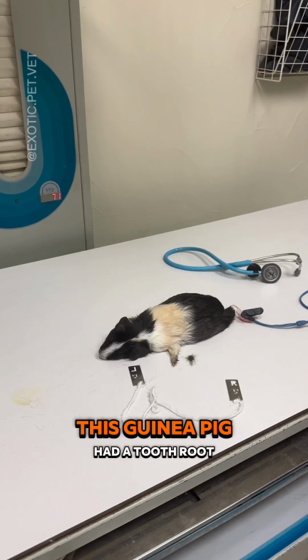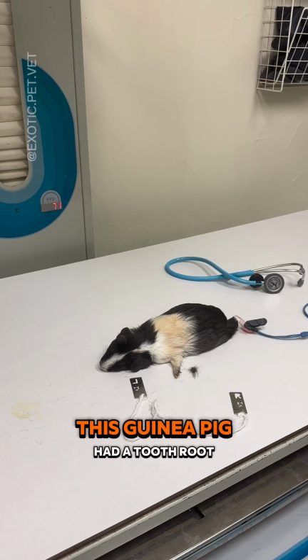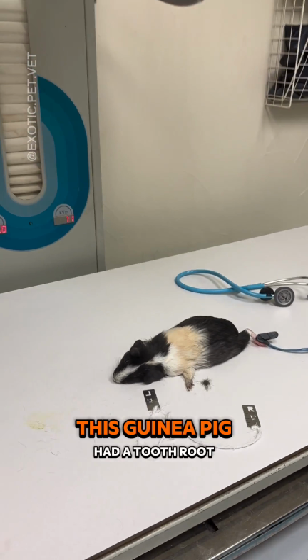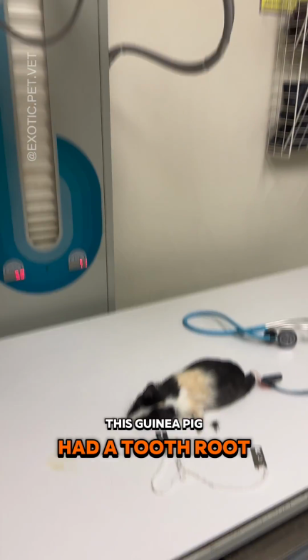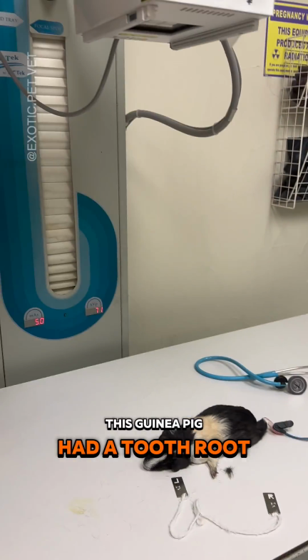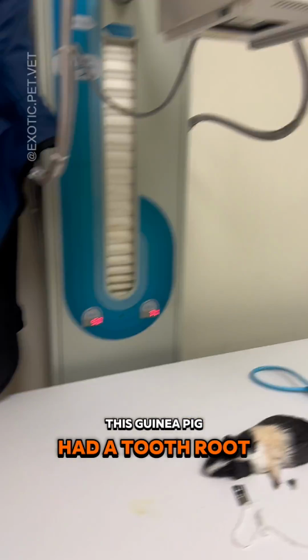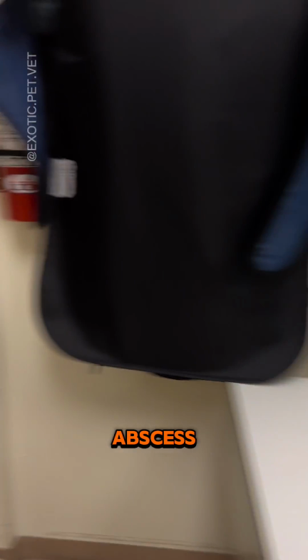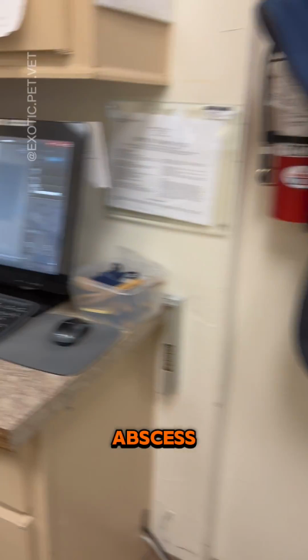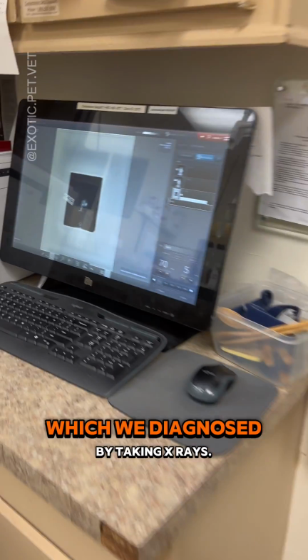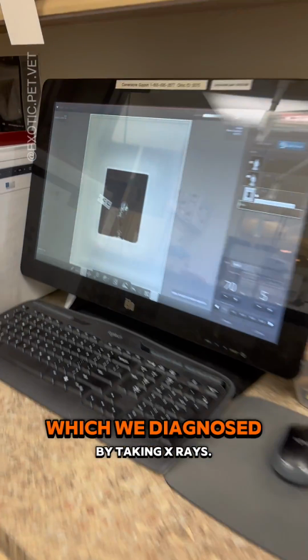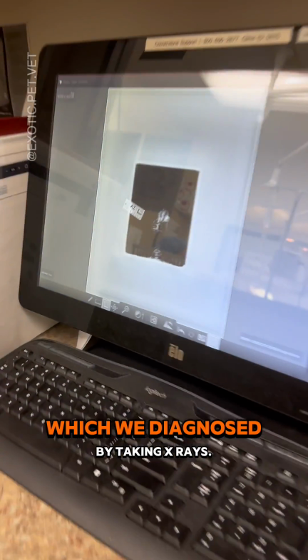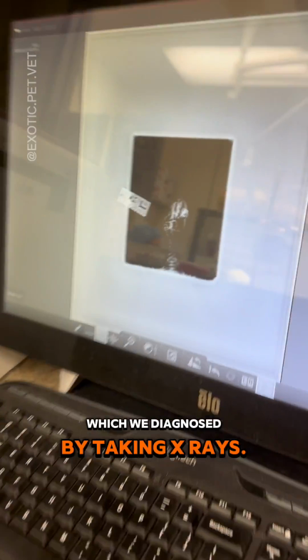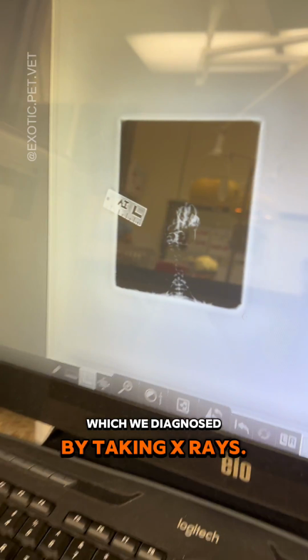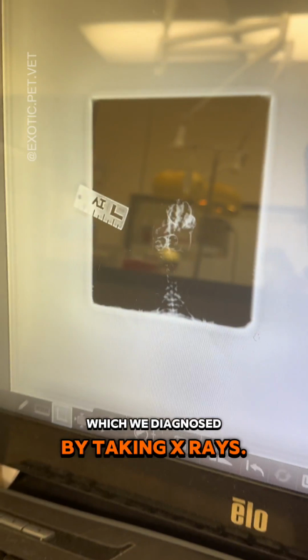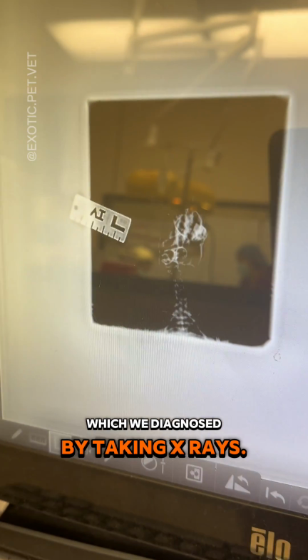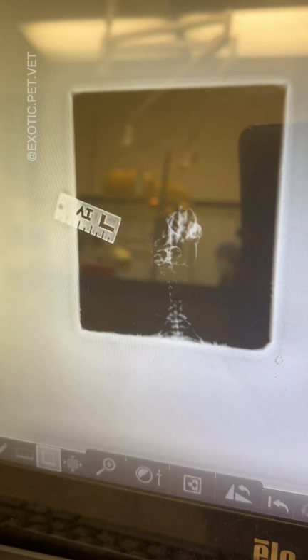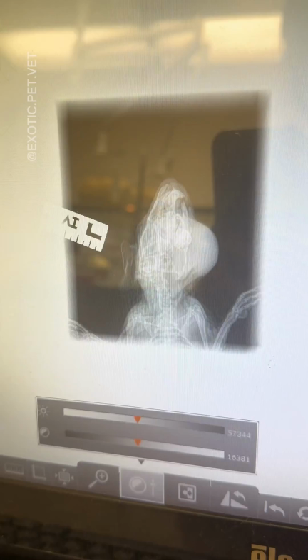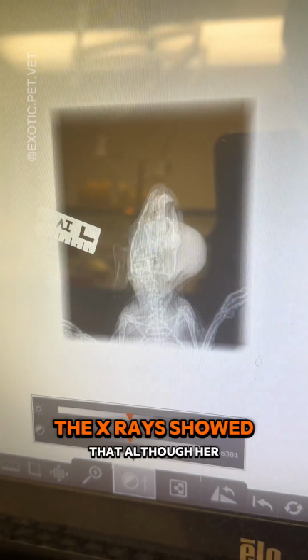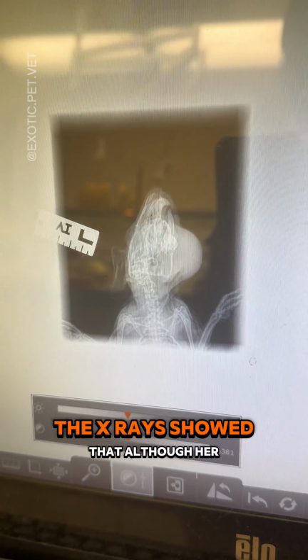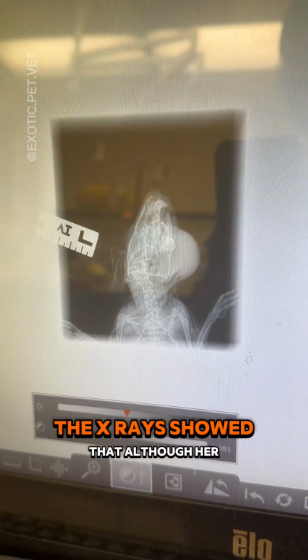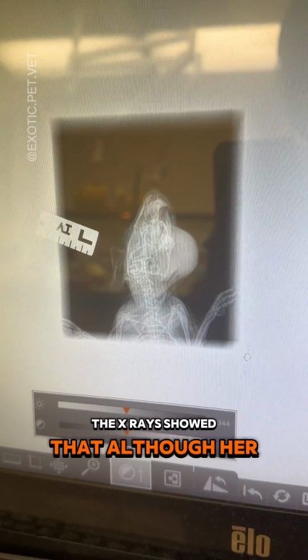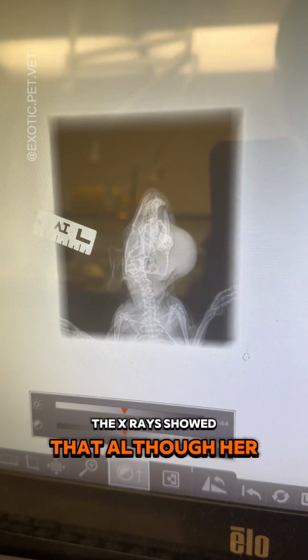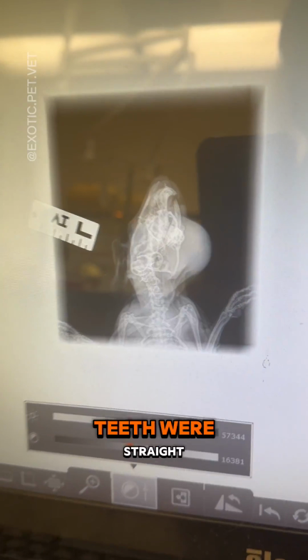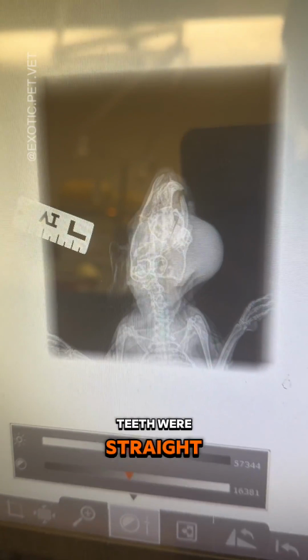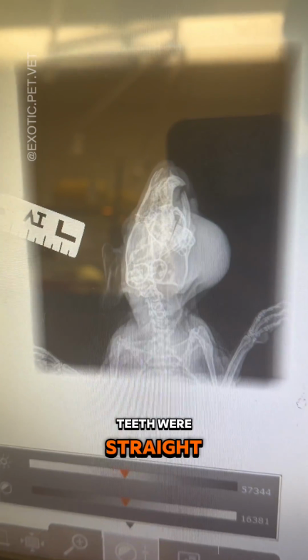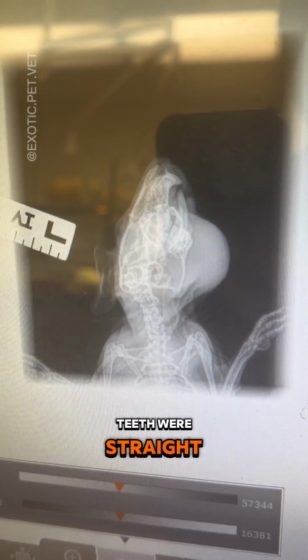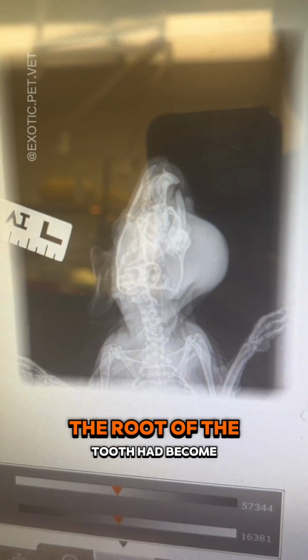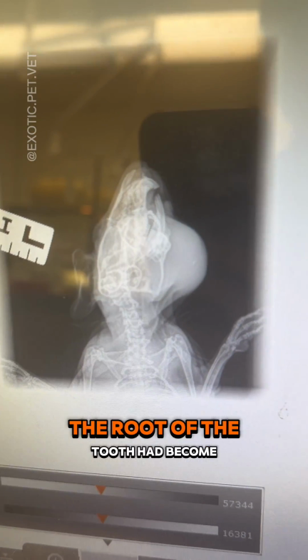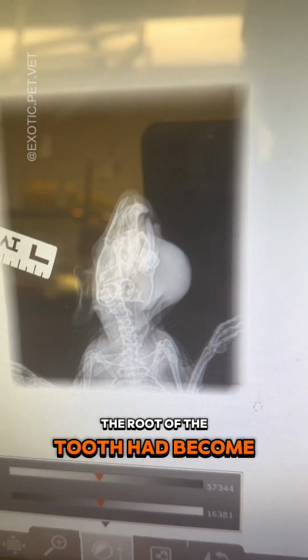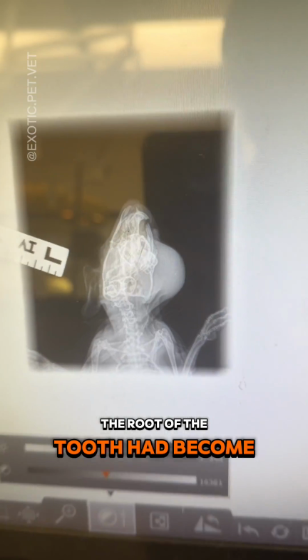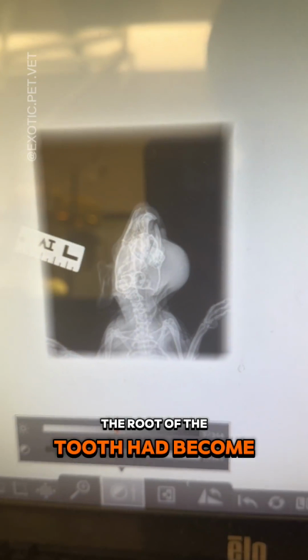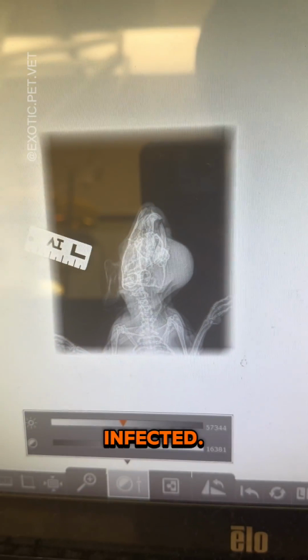This guinea pig had a tooth root abscess, which we diagnosed by taking x-rays. The x-rays showed that although her teeth were straight, the root of the tooth had become infected.